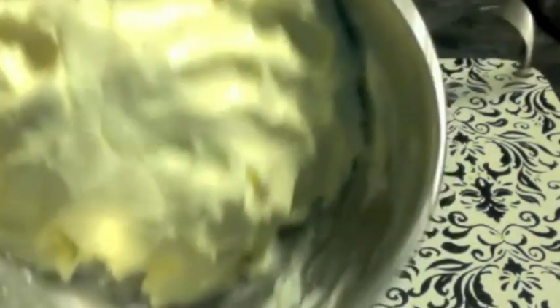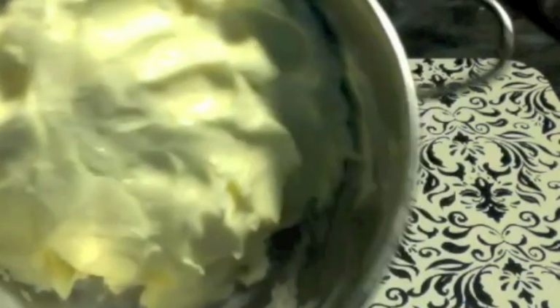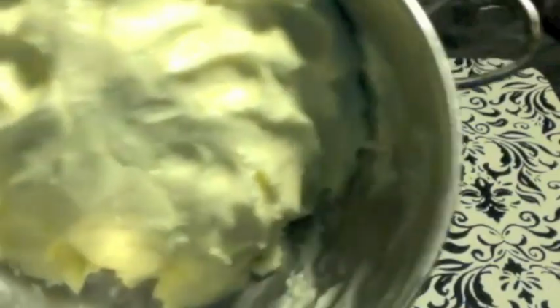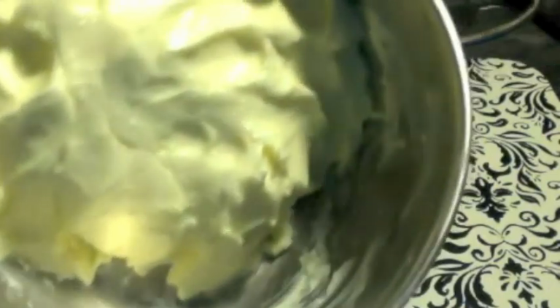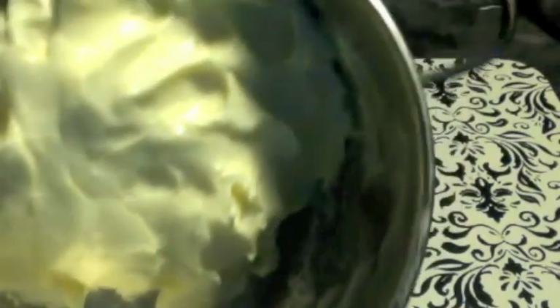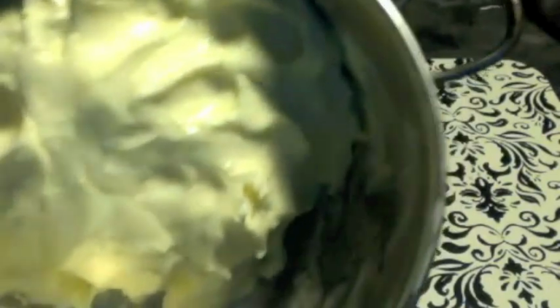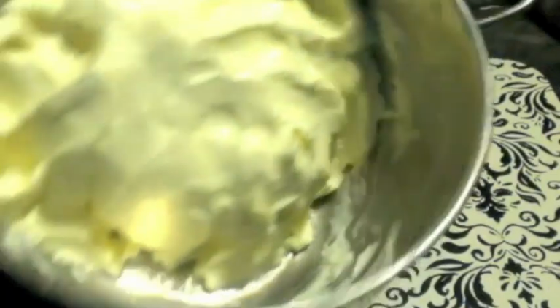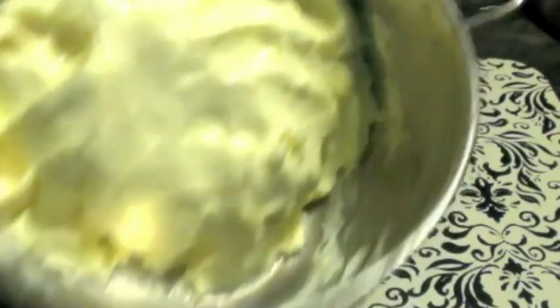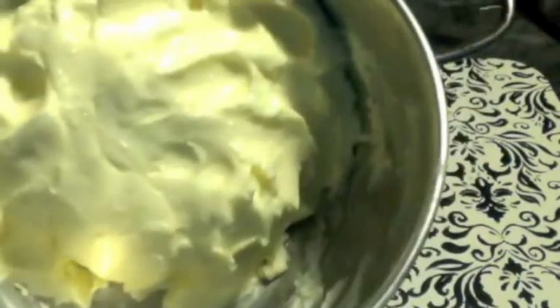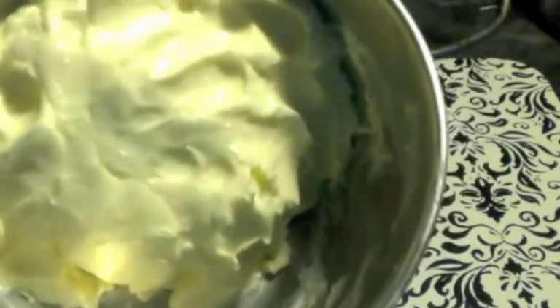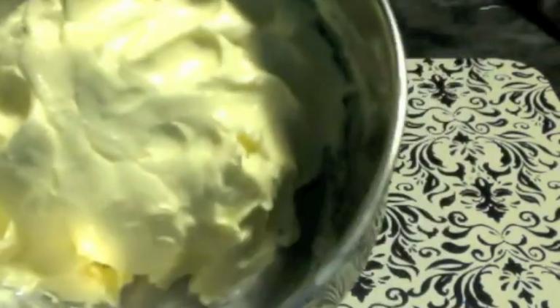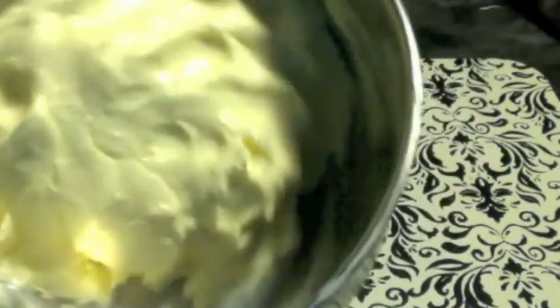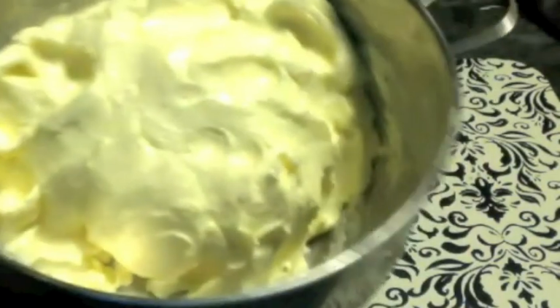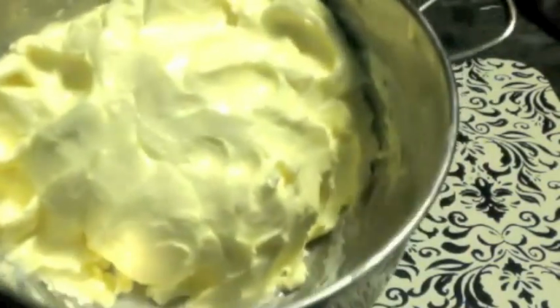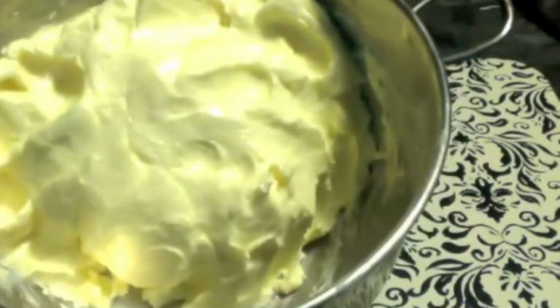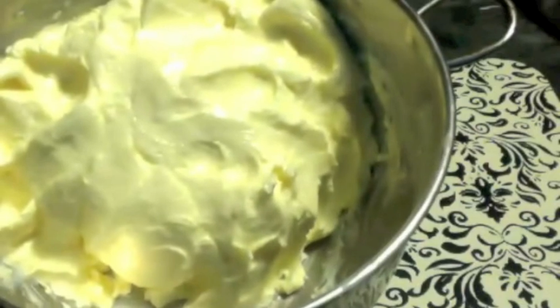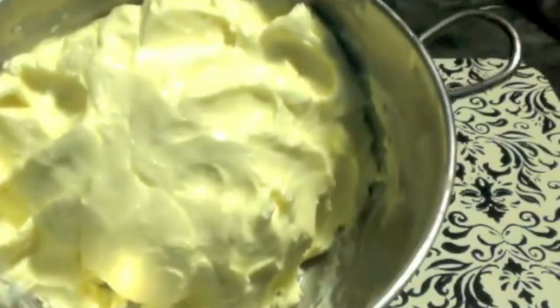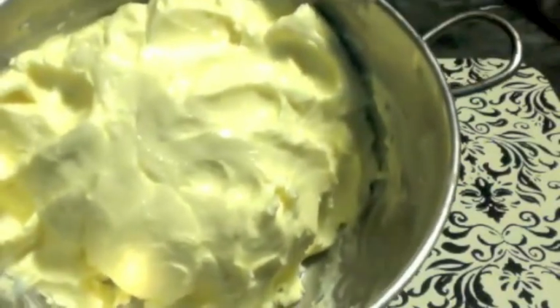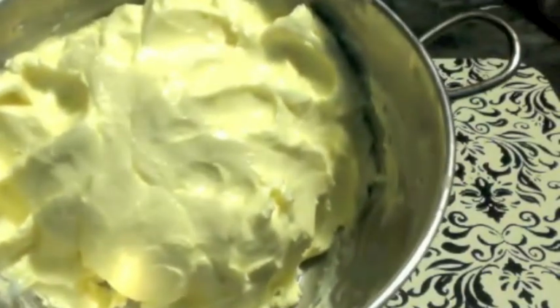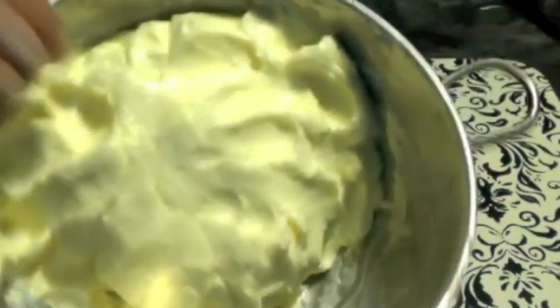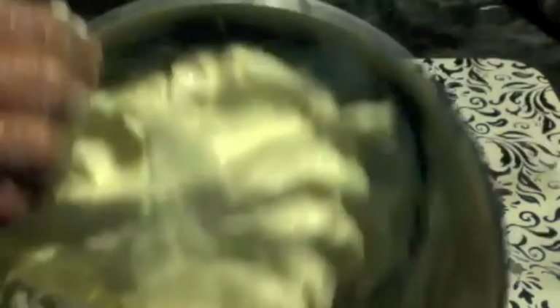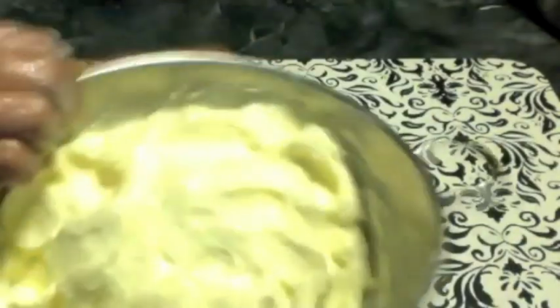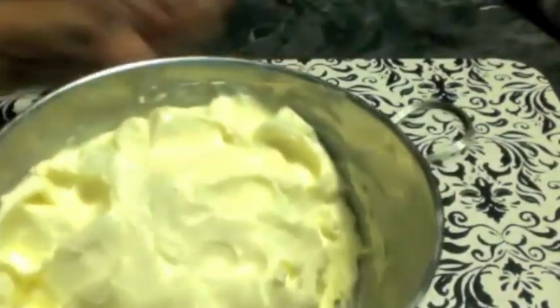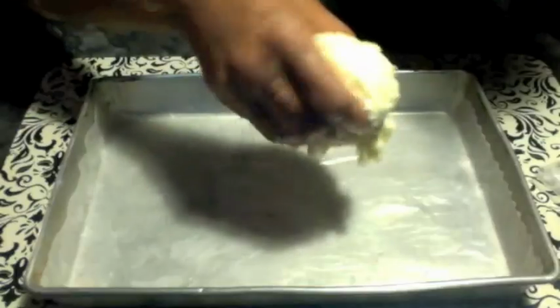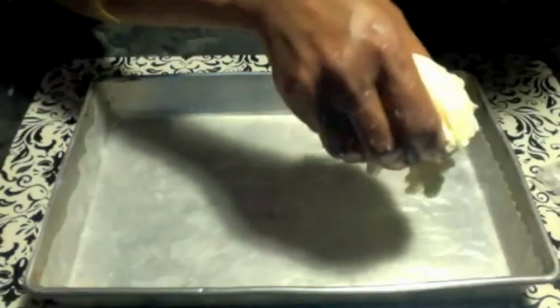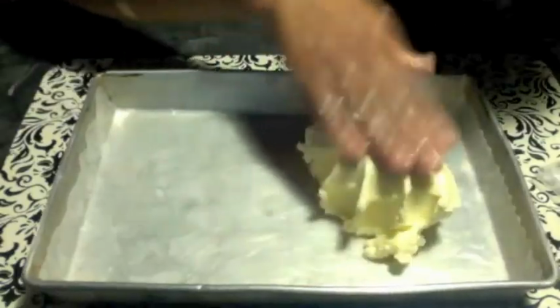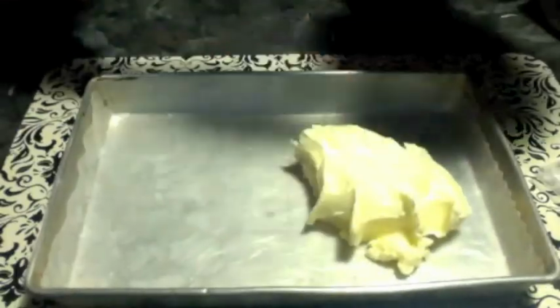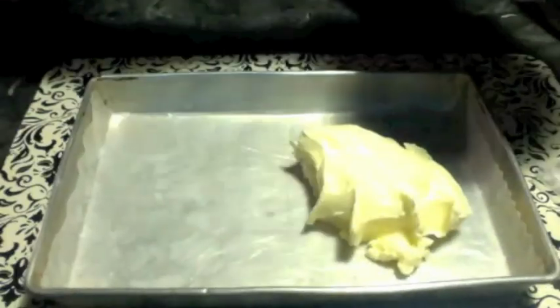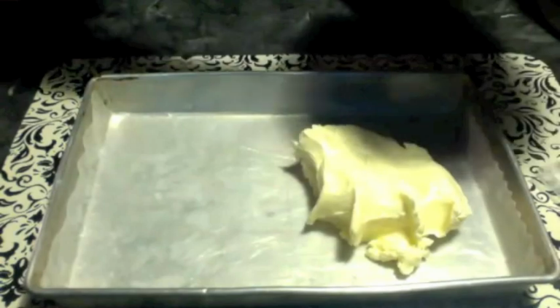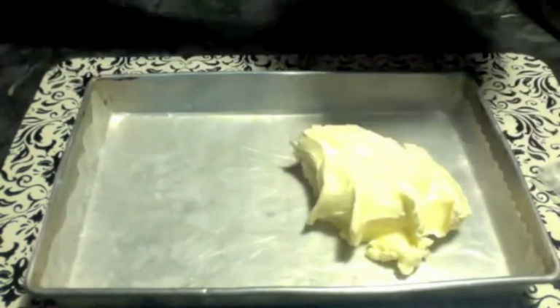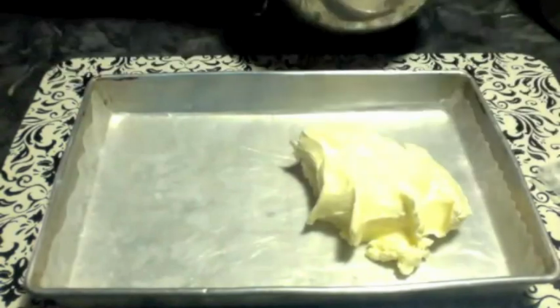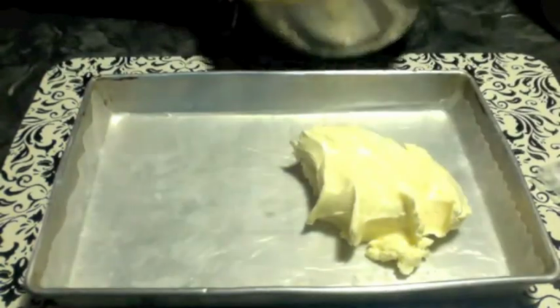The butter looks light yellowish in color because it is cow's milk. The butter is made! If you want to make ghee with this butter you can go ahead — I have a video and will provide the link below. But I want to make butter sticks, so continue watching.